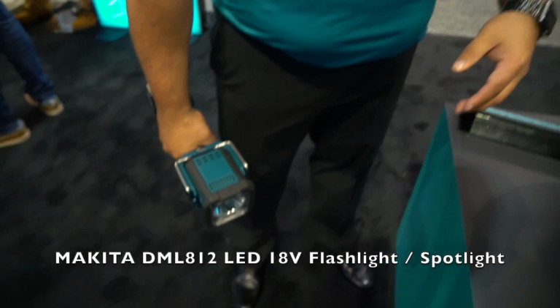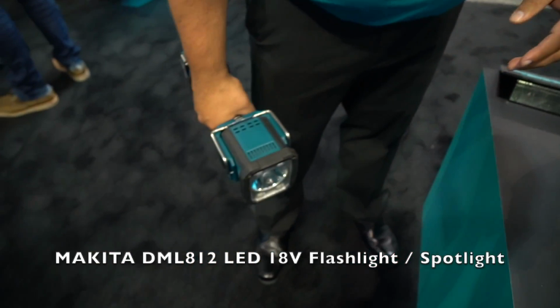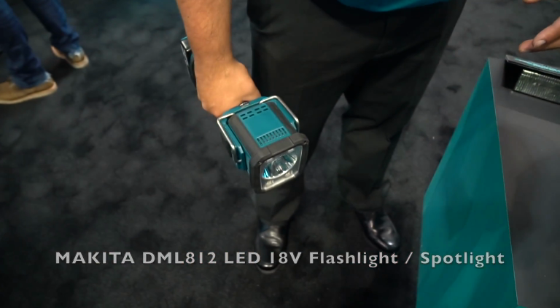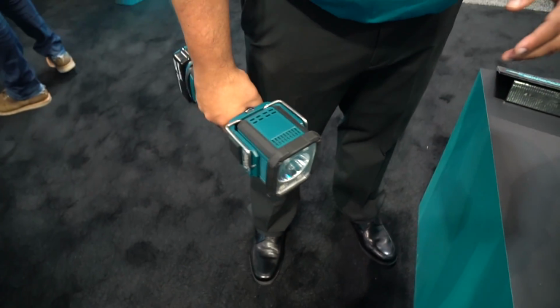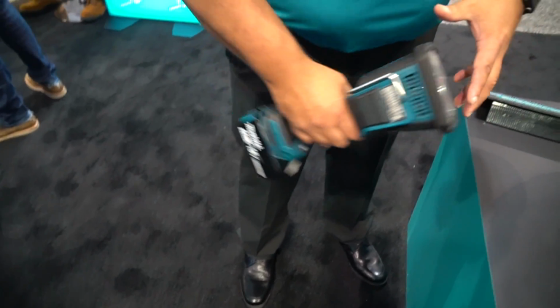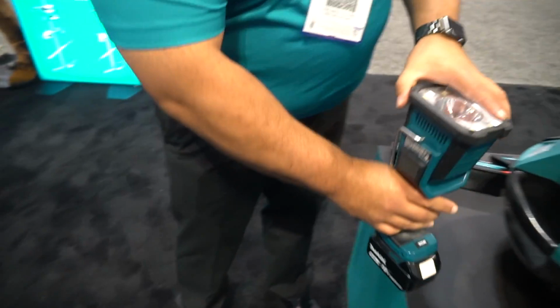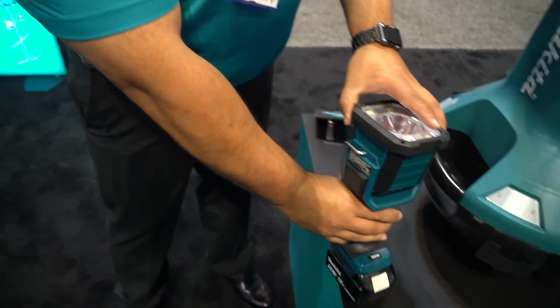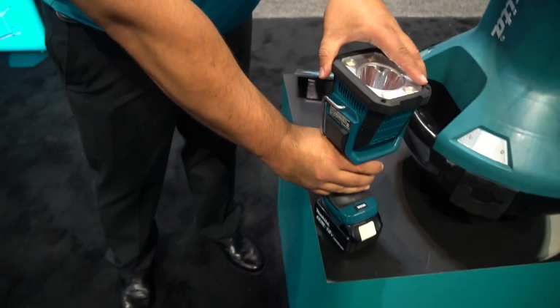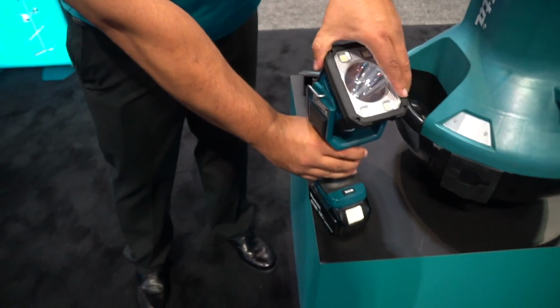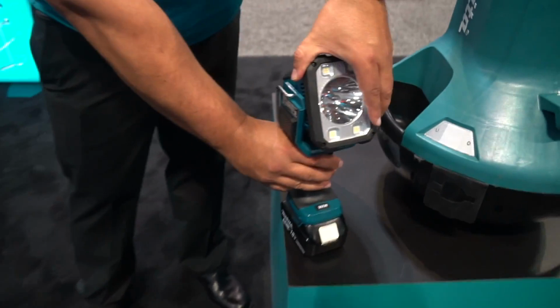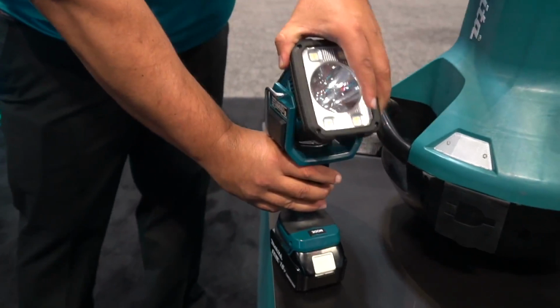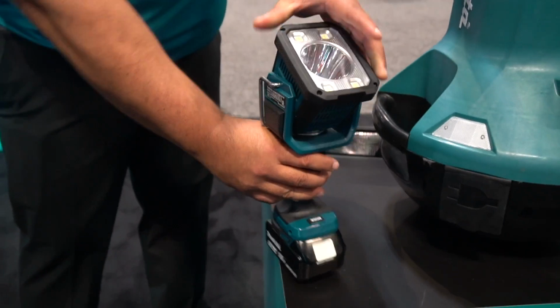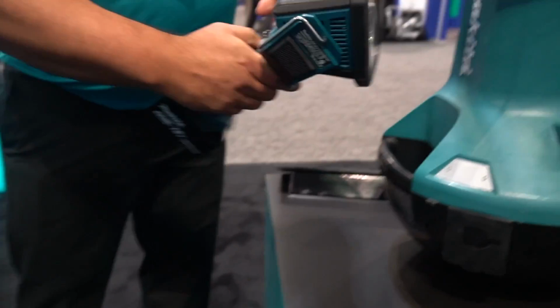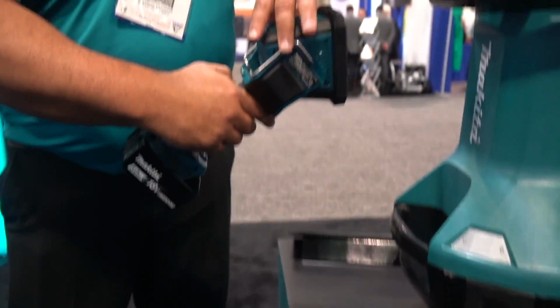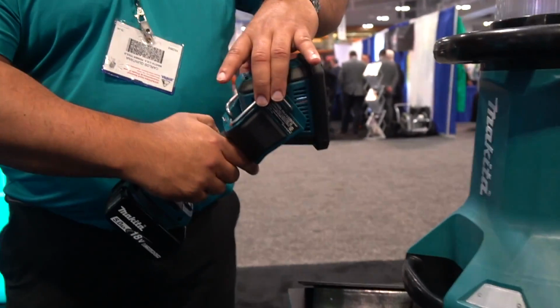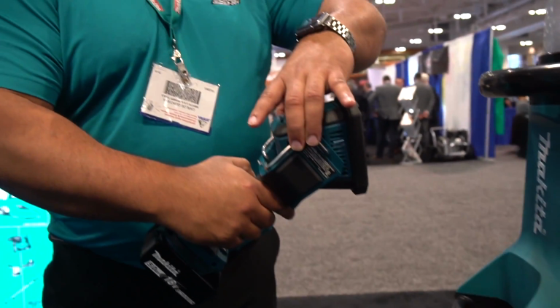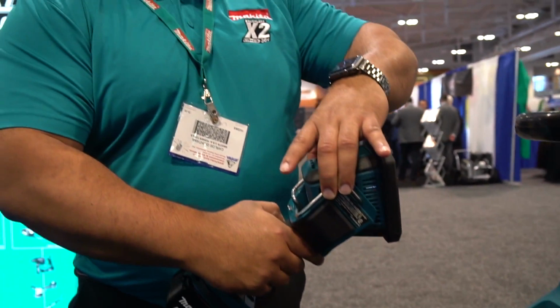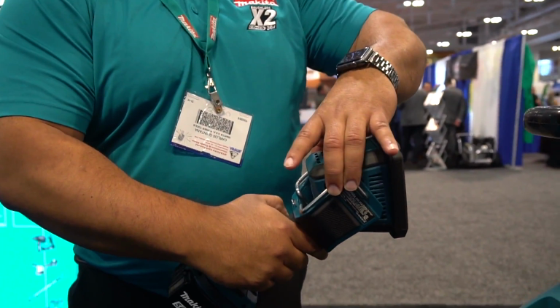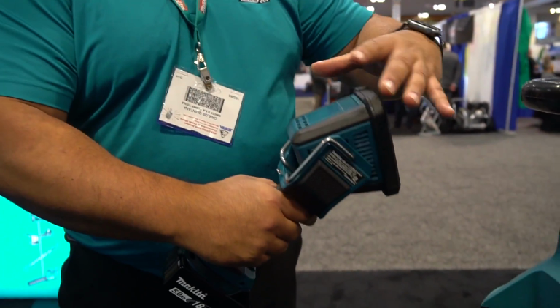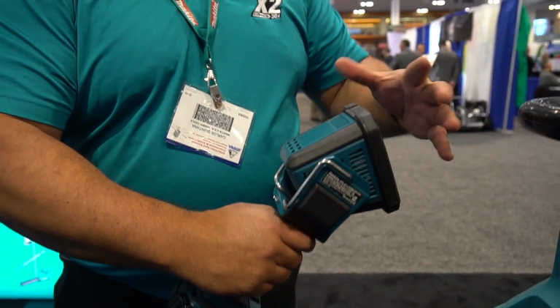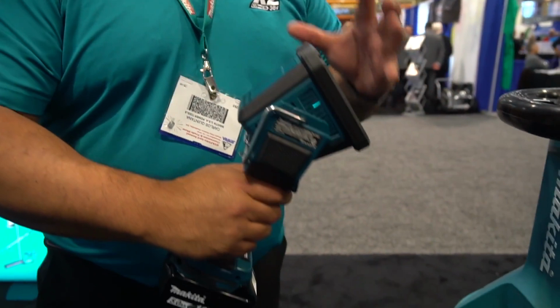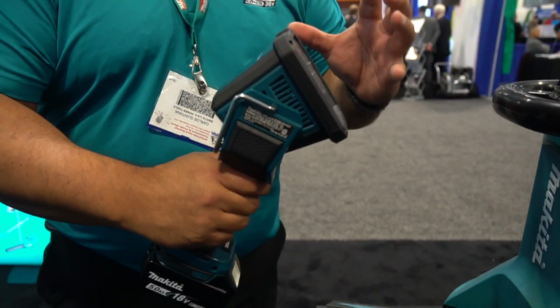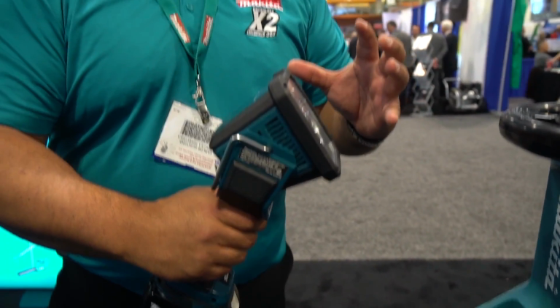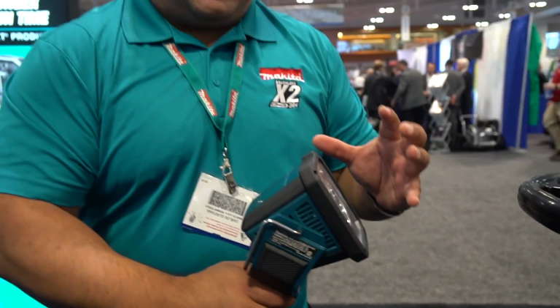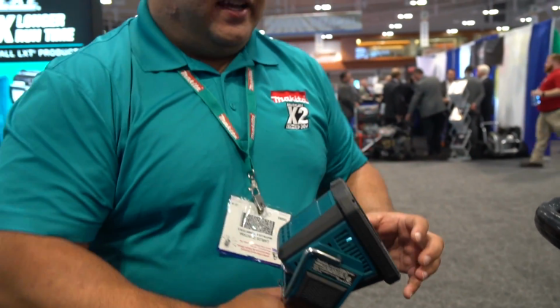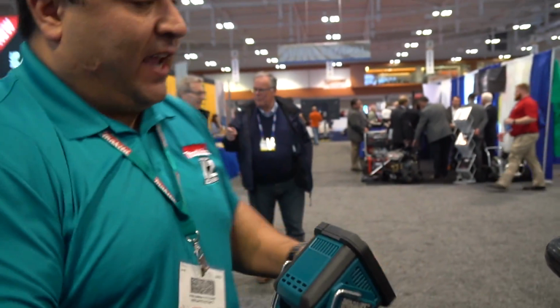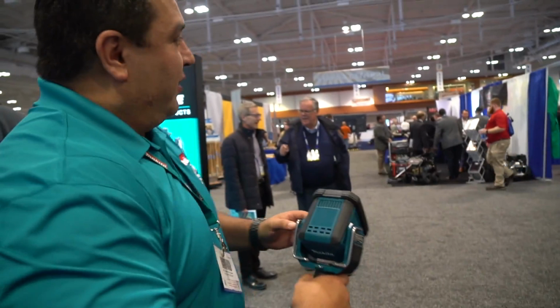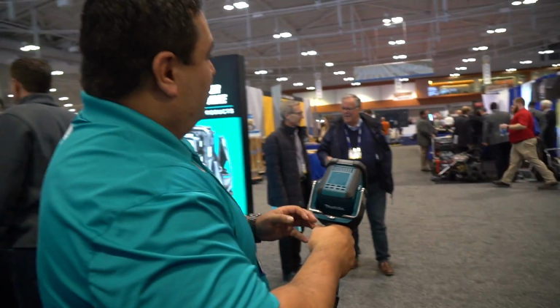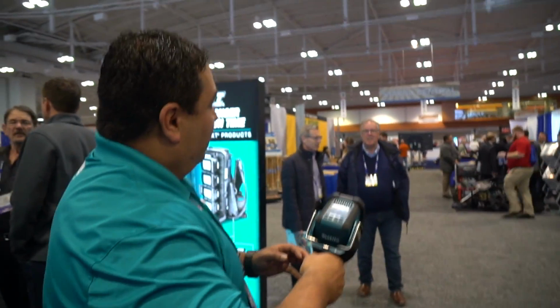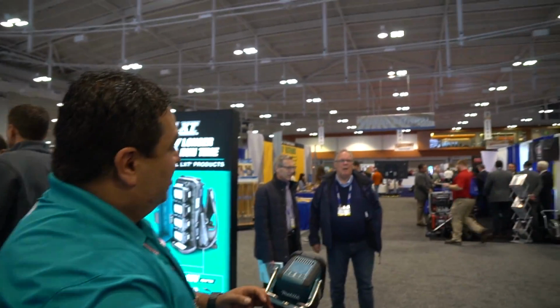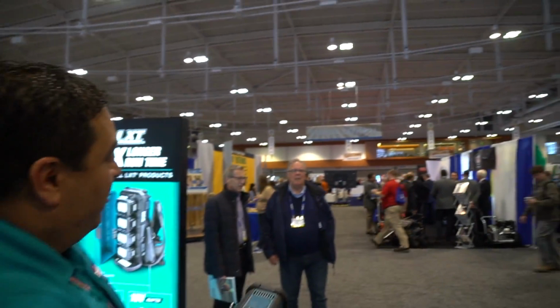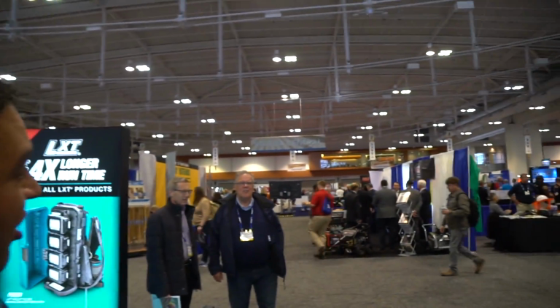You can hold it ideally as a flashlight, stand it on its table for multi-direction. It does come with a hook implemented inside of it so you can hang it. But the great thing about this light is its capability of shooting up to 700 yards.